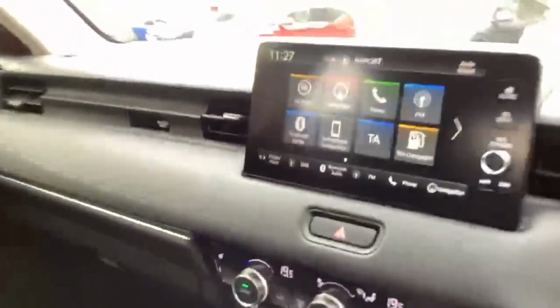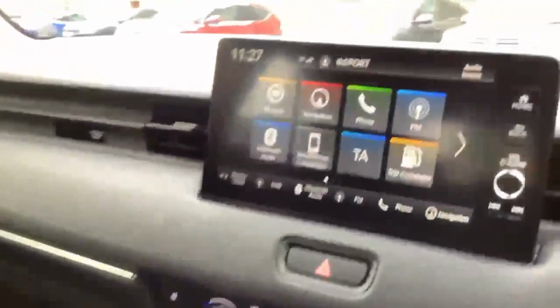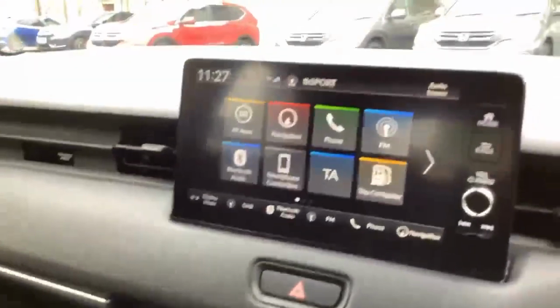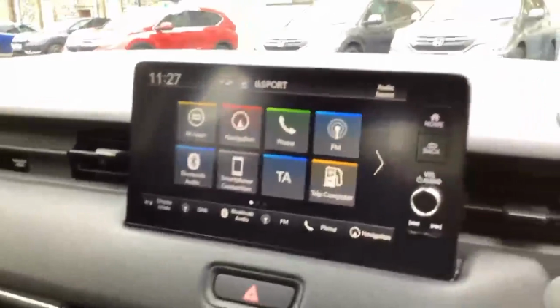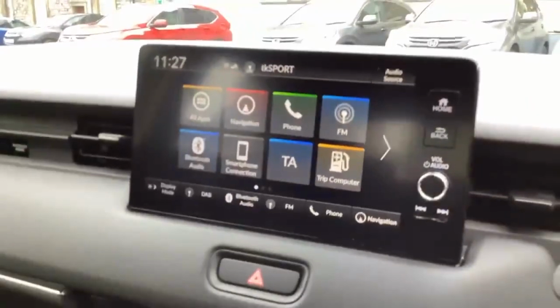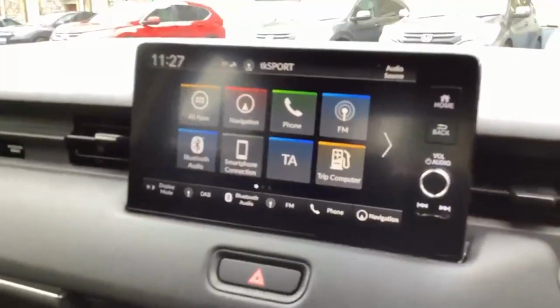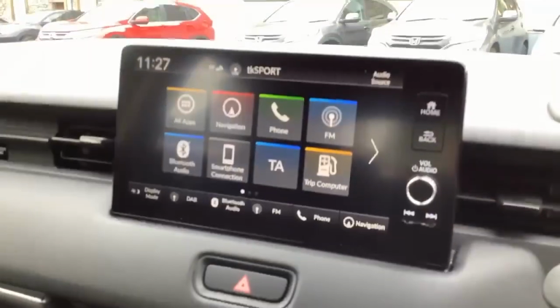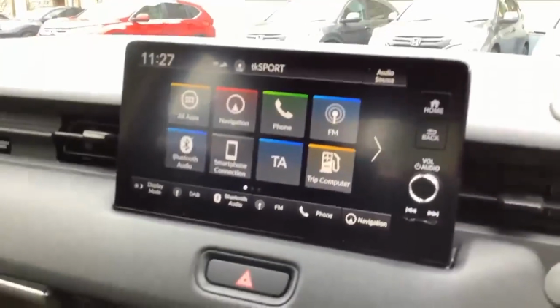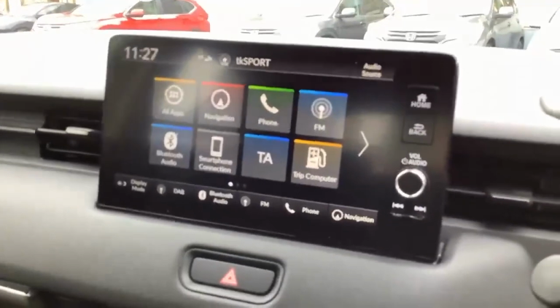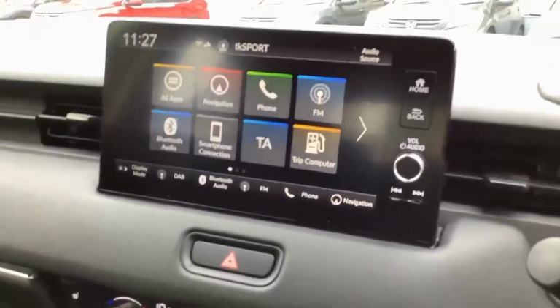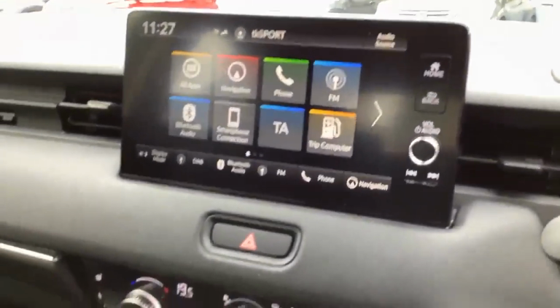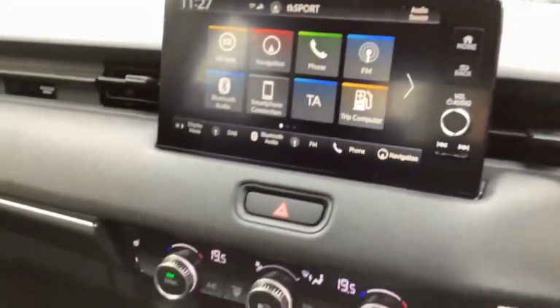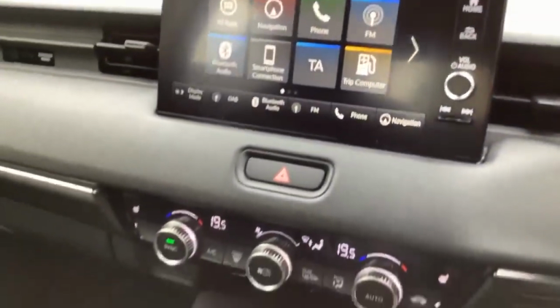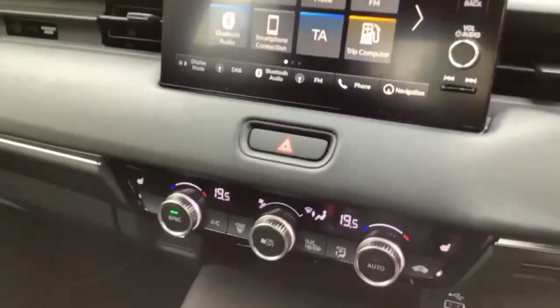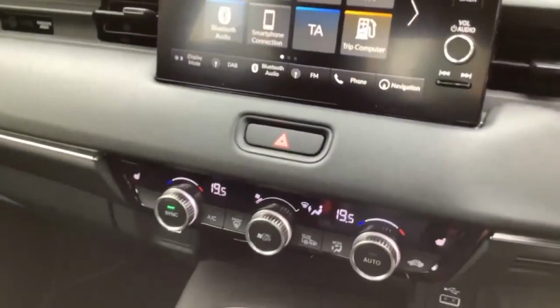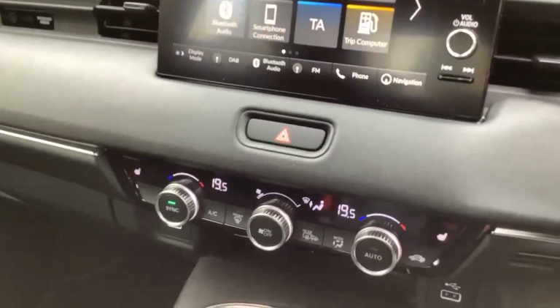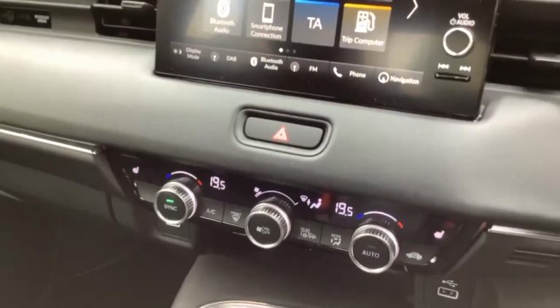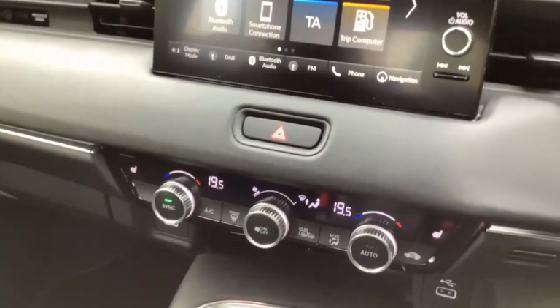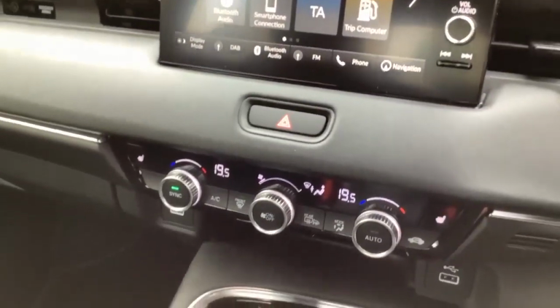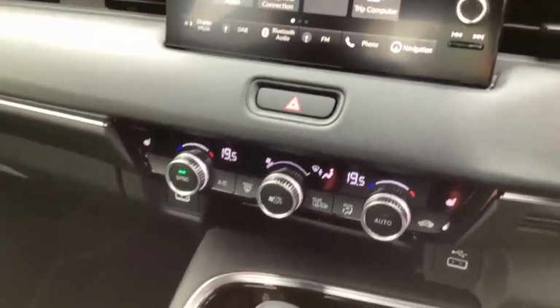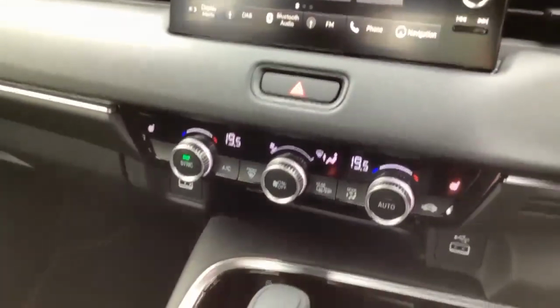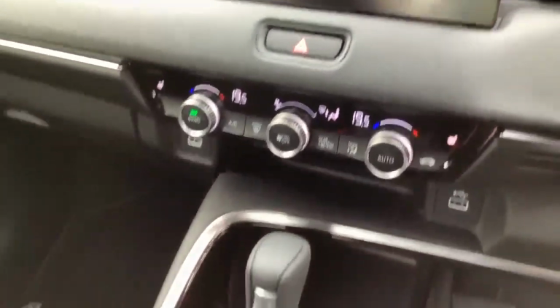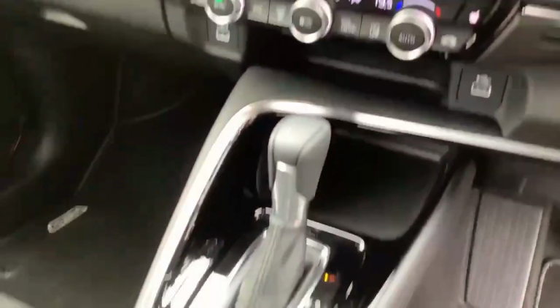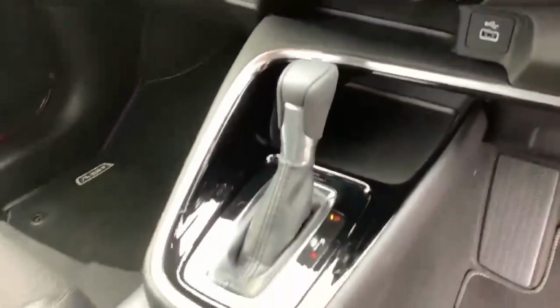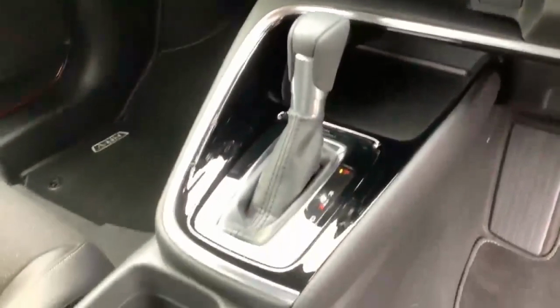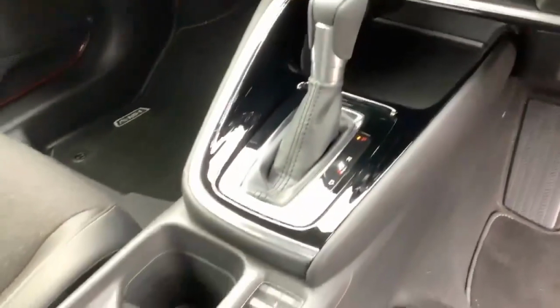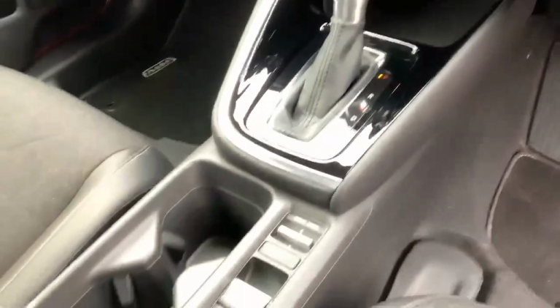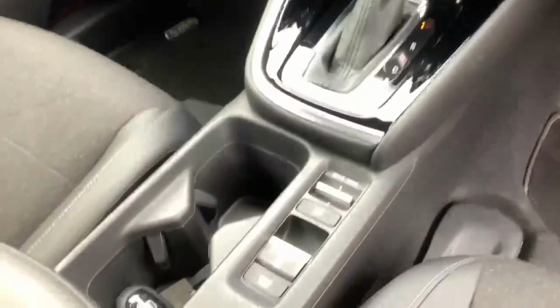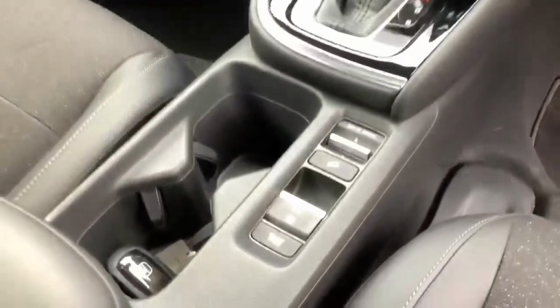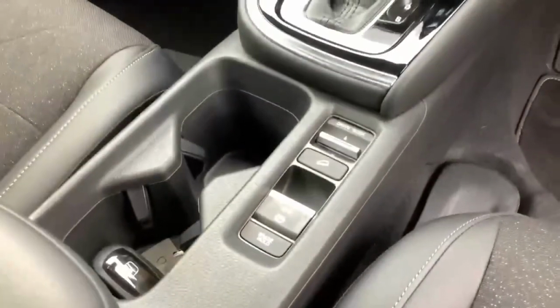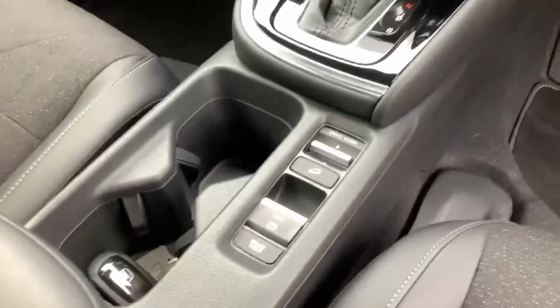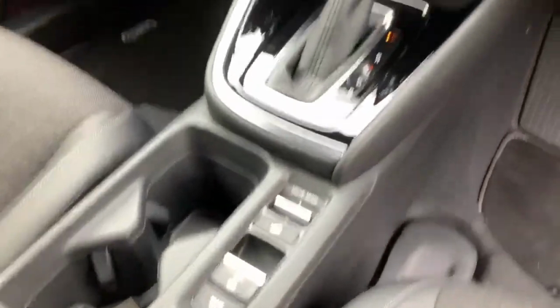As we come inside we've got the satellite navigation, Apple CarPlay and Android Auto, Bluetooth phone connectivity, heated driver and passenger seat, air conditioning controls, different drive modes in the centre, and your electric handbrake.